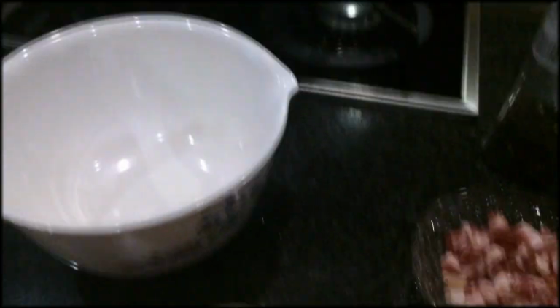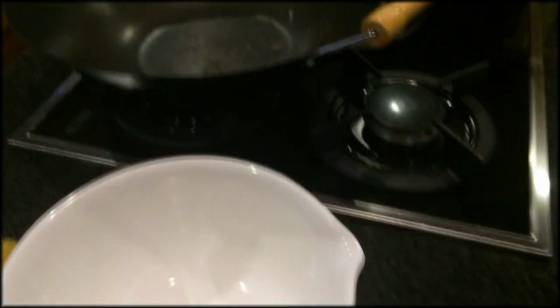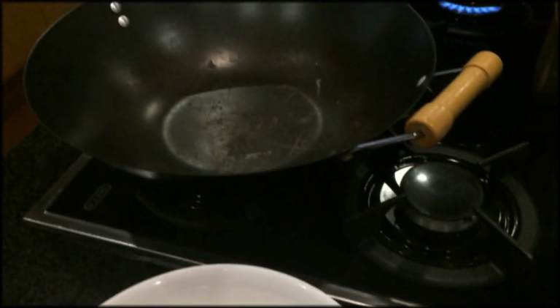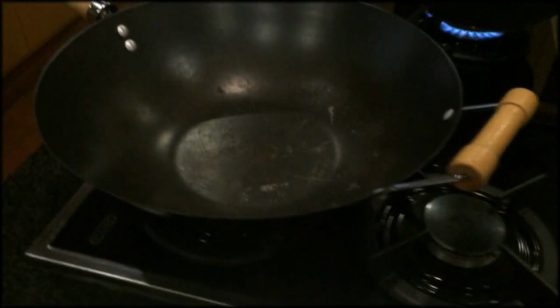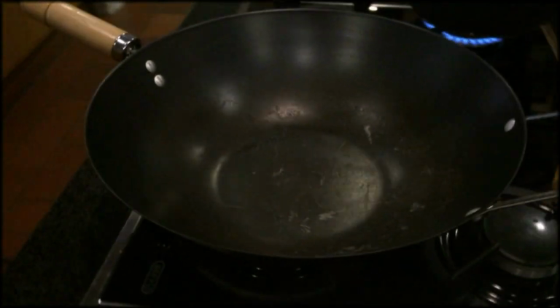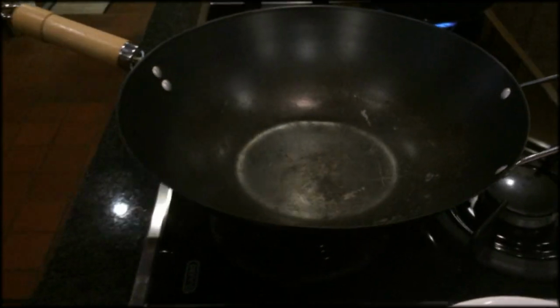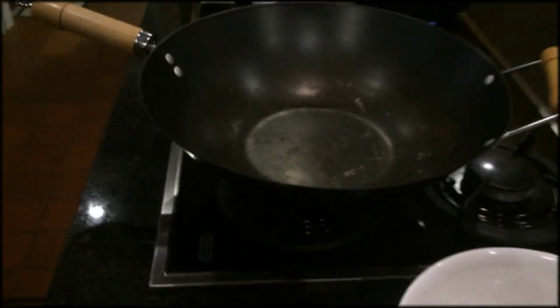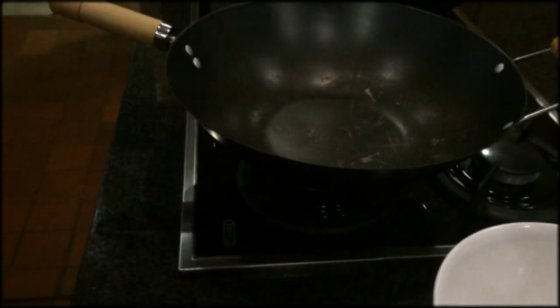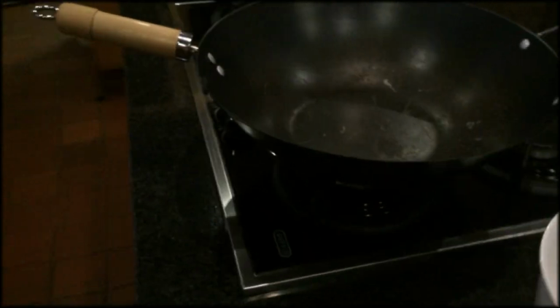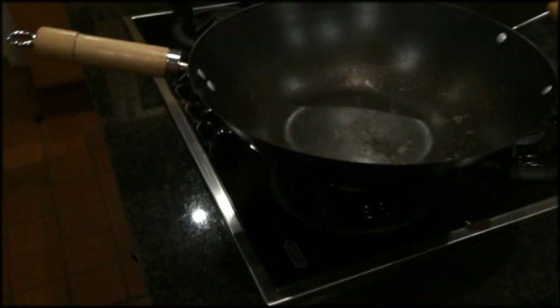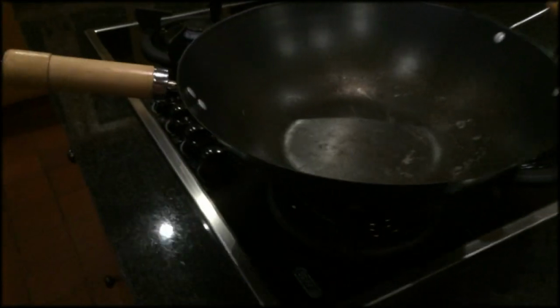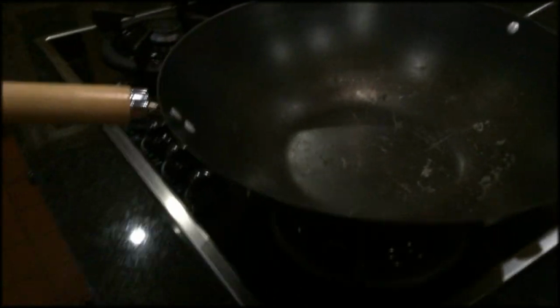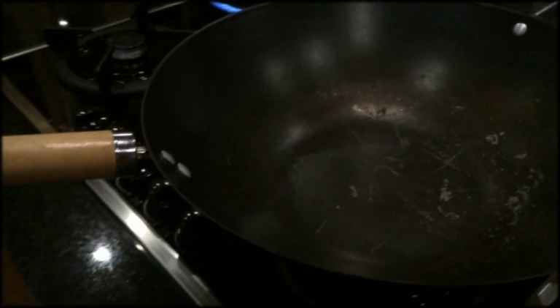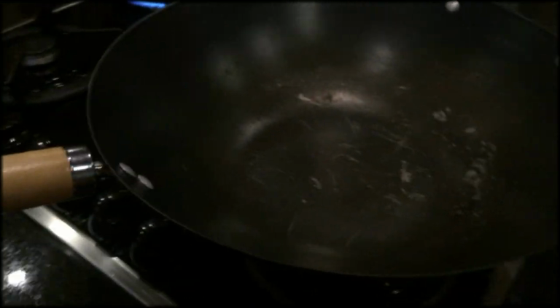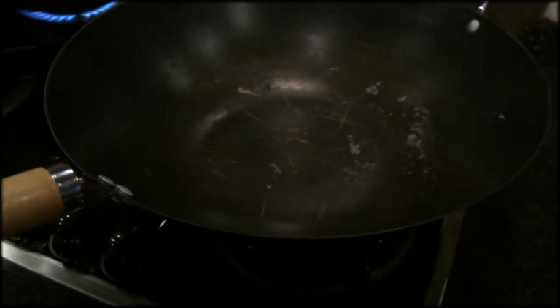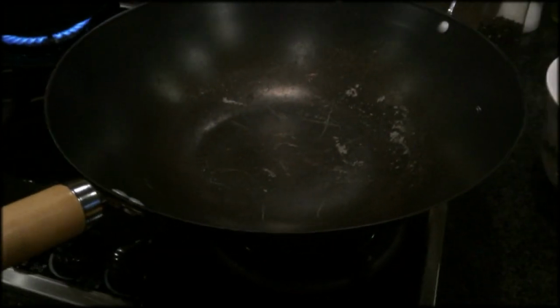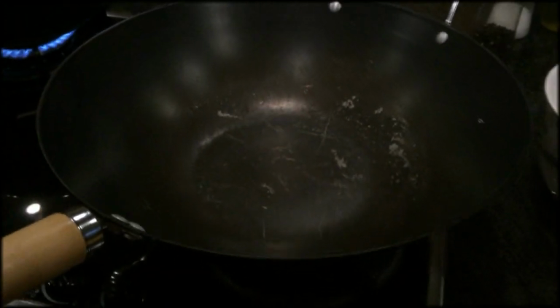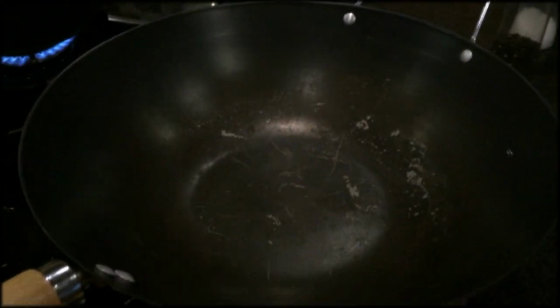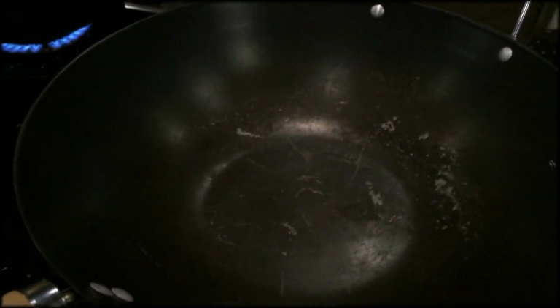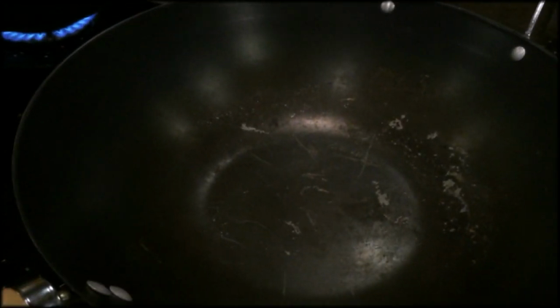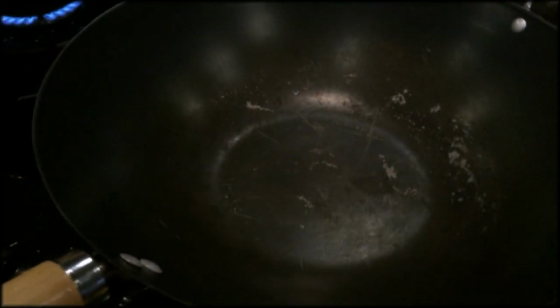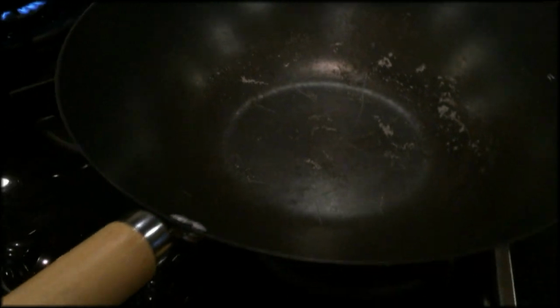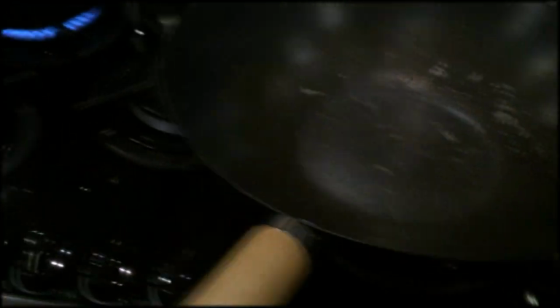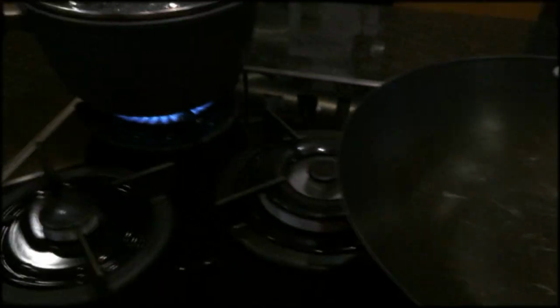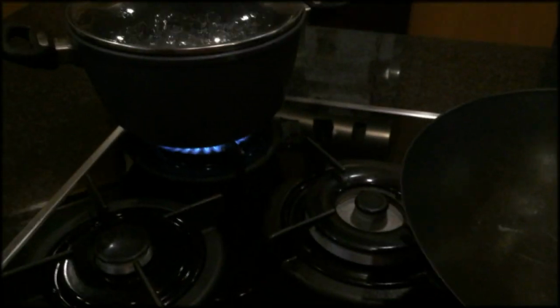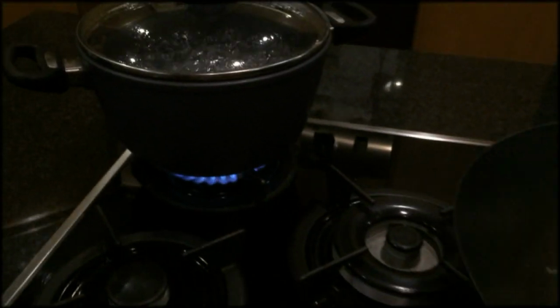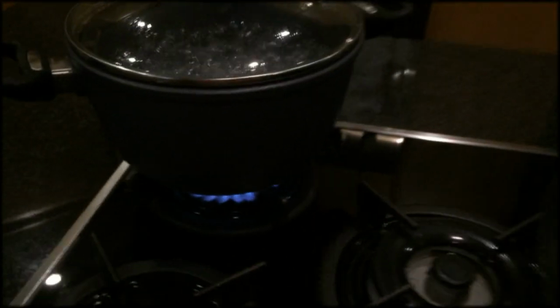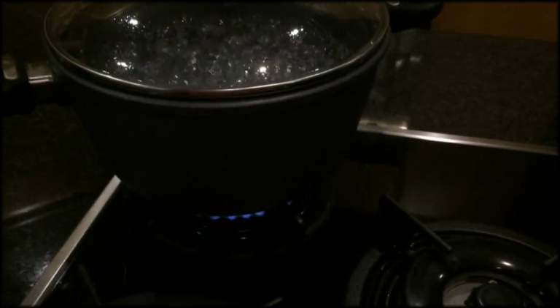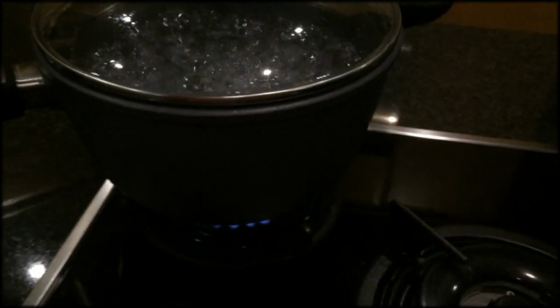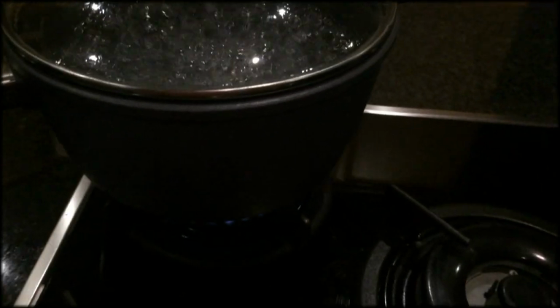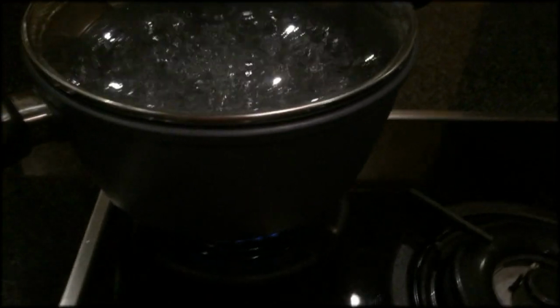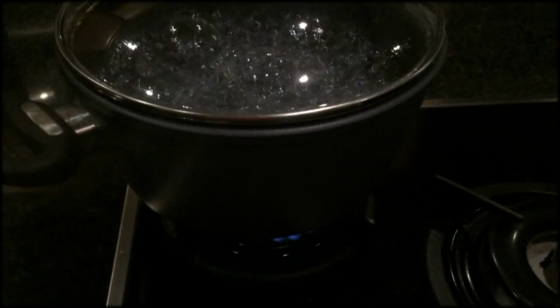Then you need a wok. We're going to put the pancetta and make the base for the pasta carbonara in the wok. And then you need a pot of boiling salted water.